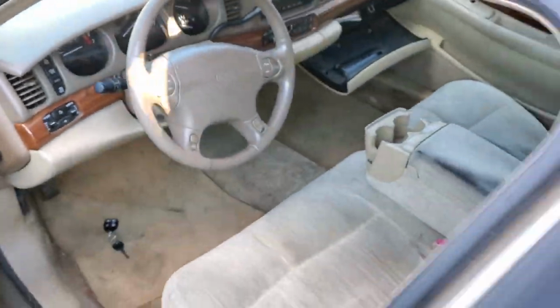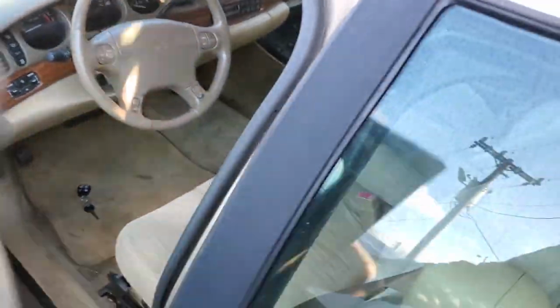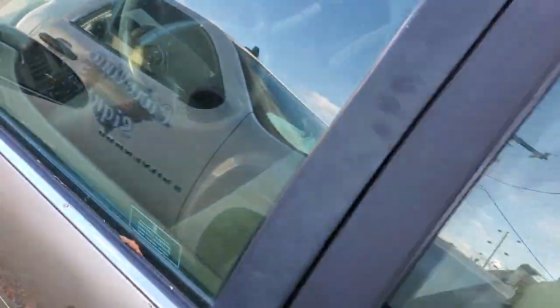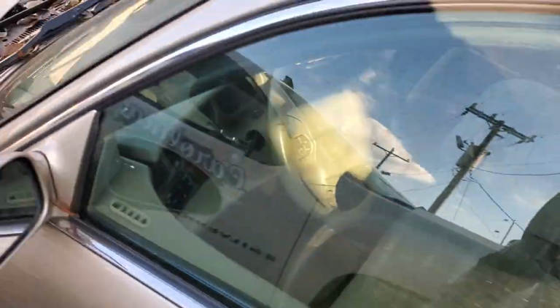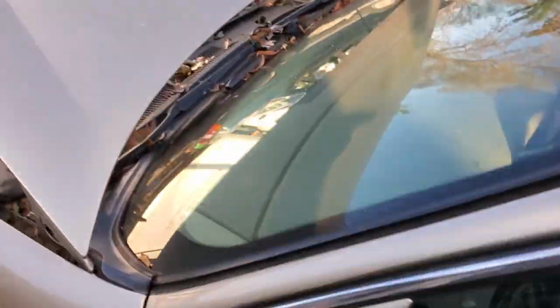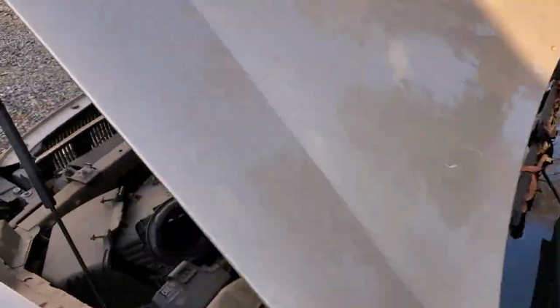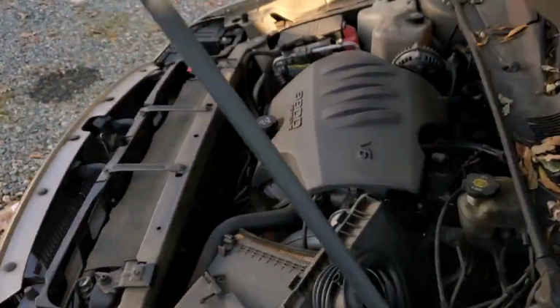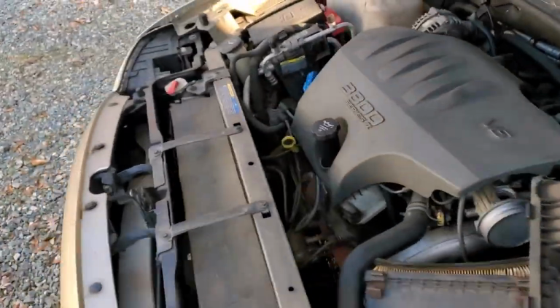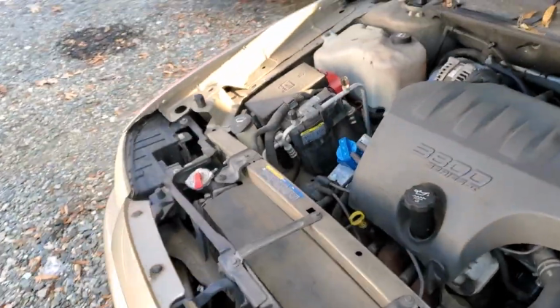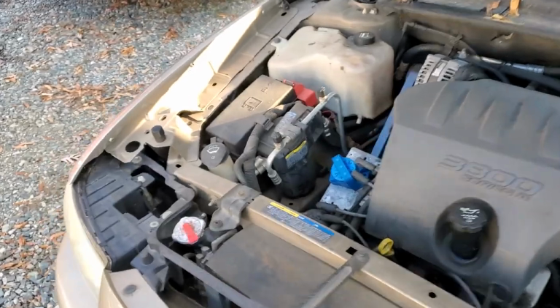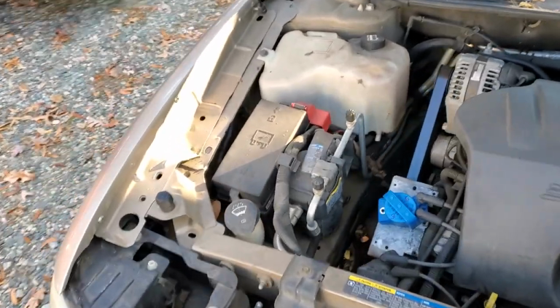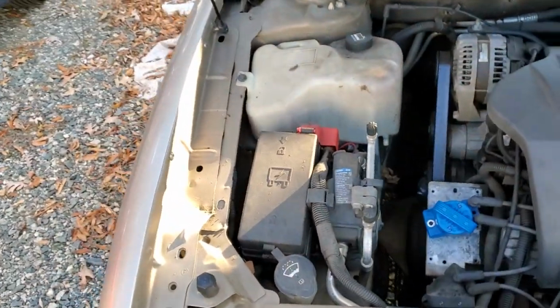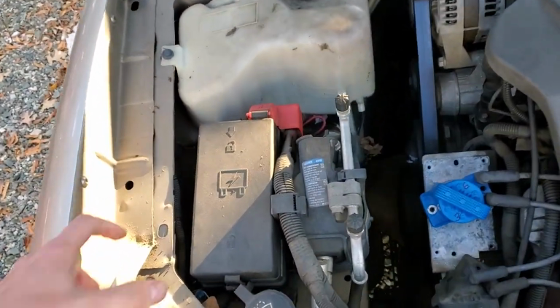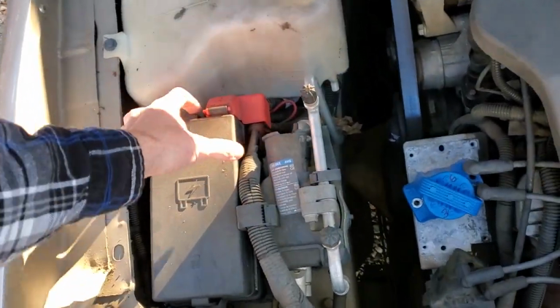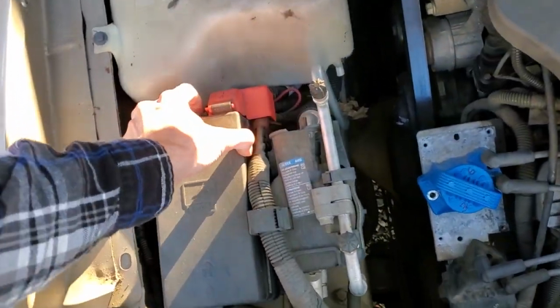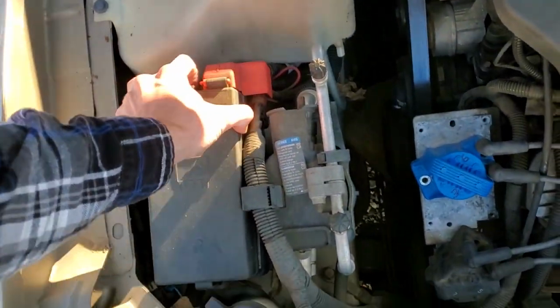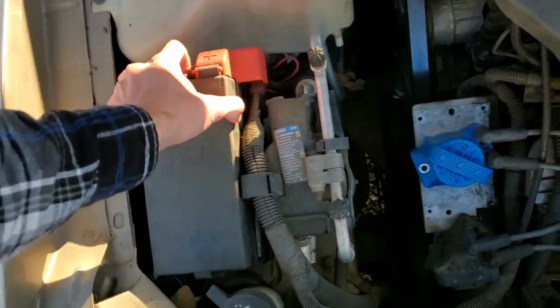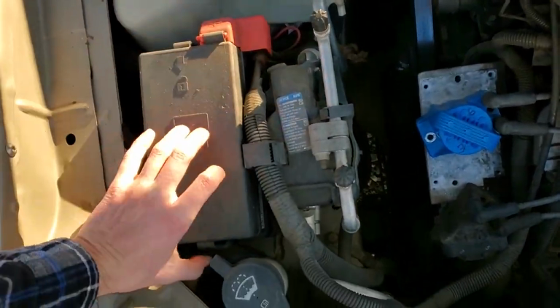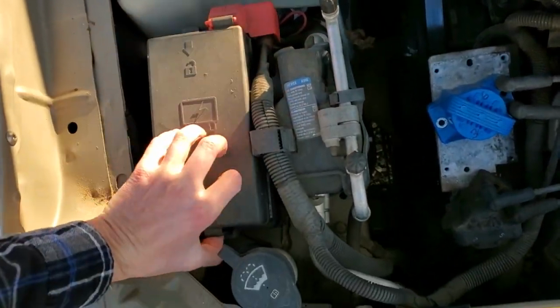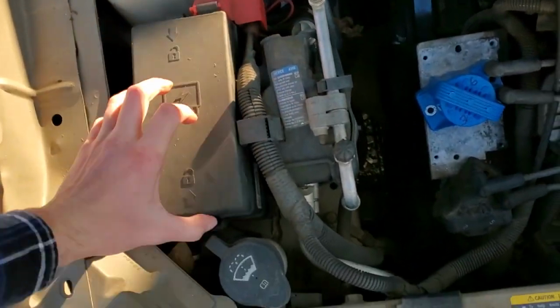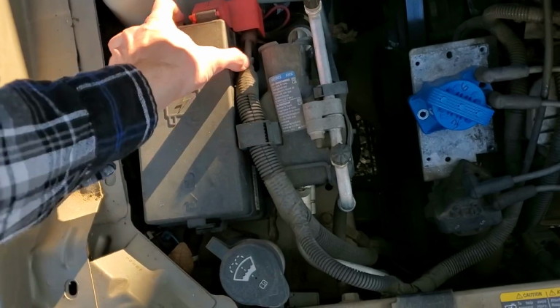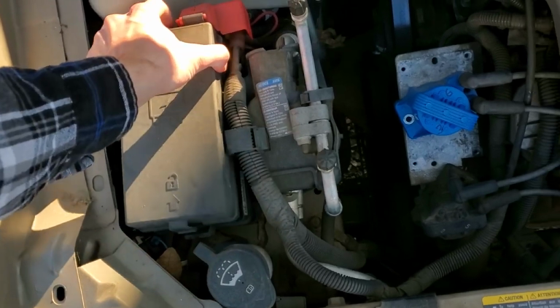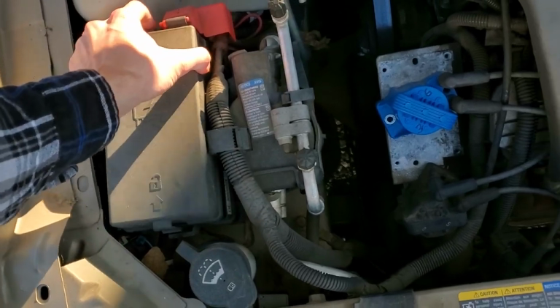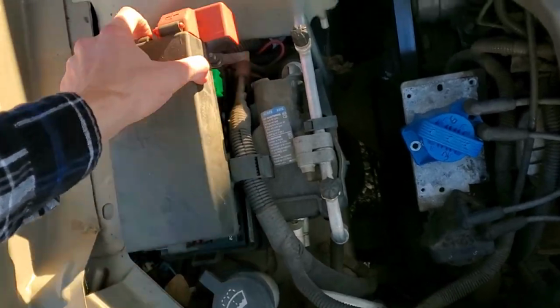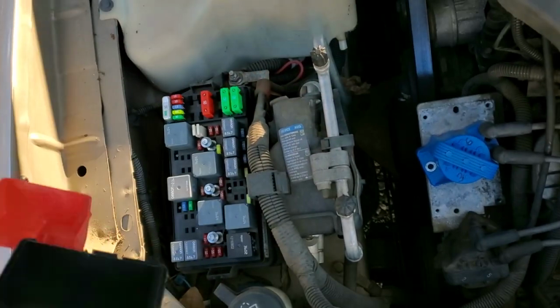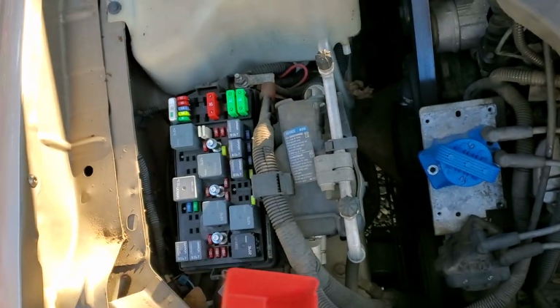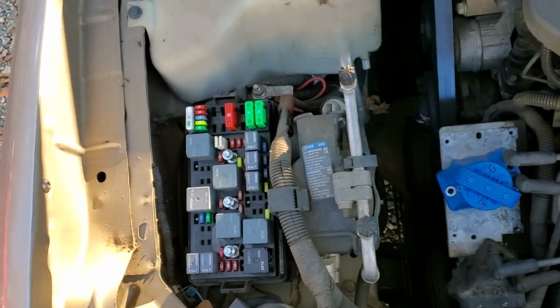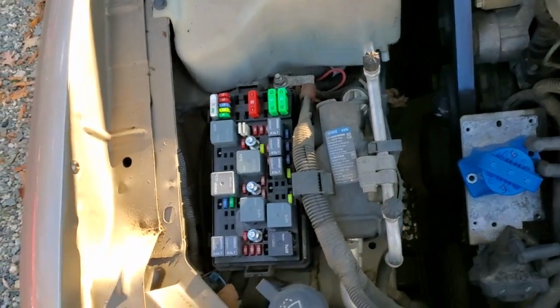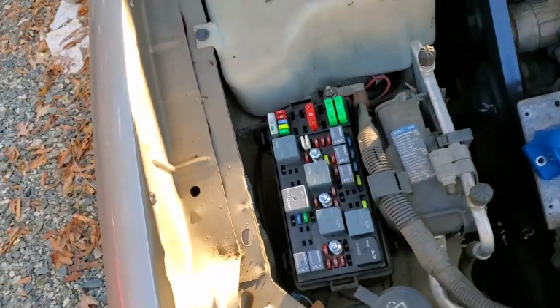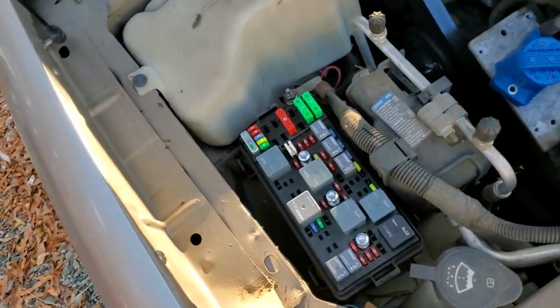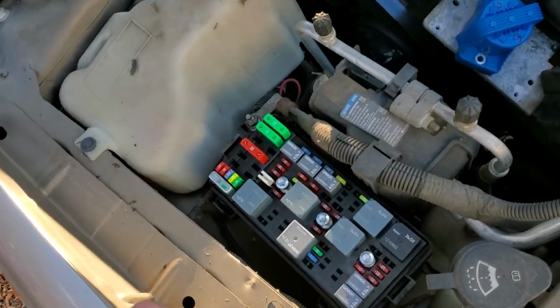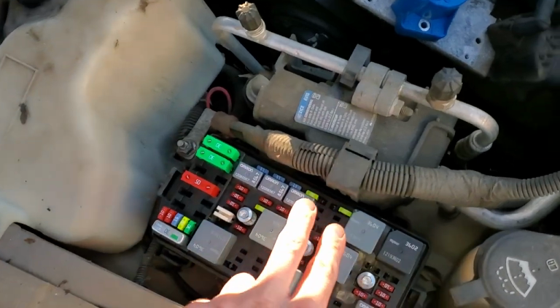Make your way under the hood — the fuse box is going to be over on the passenger side here. Just push in the two tabs and it'll come right up, and the two fuses for you to check are going to be these two 20 amp fuses.